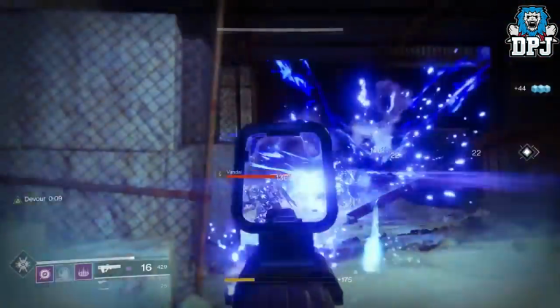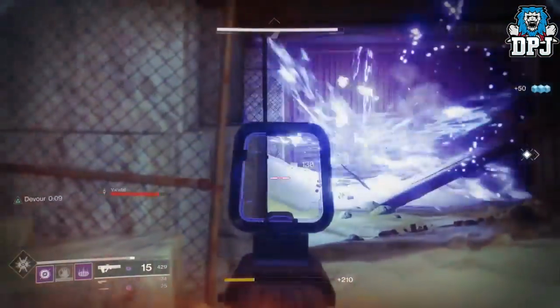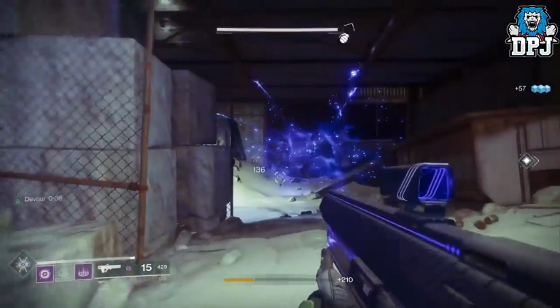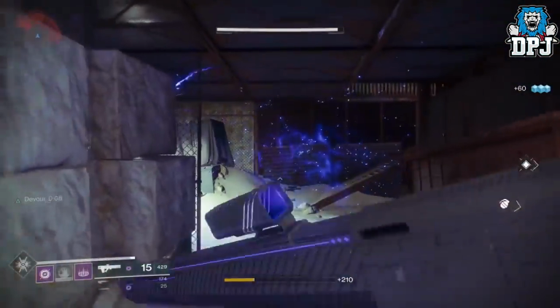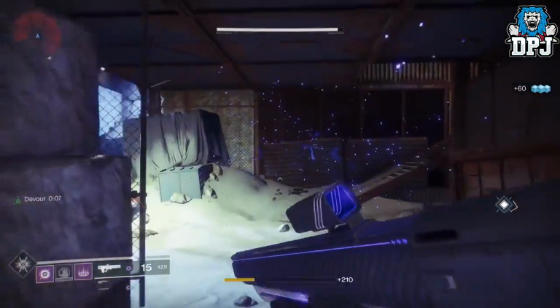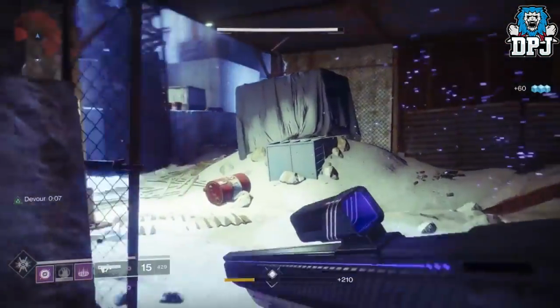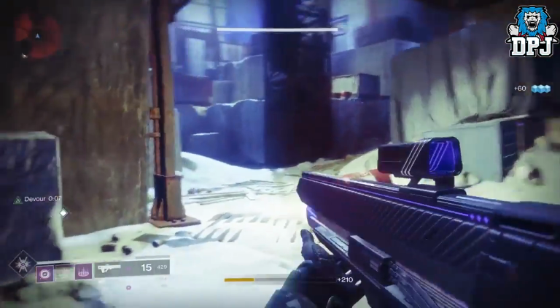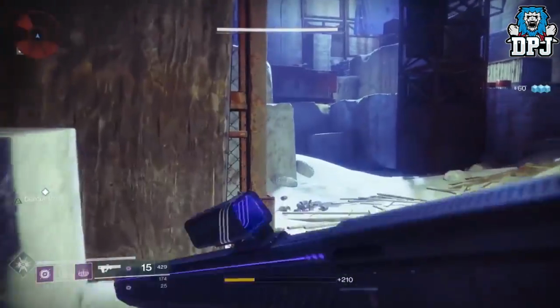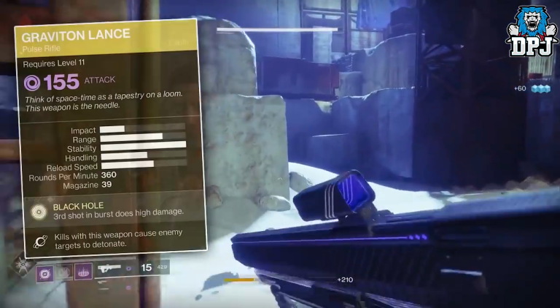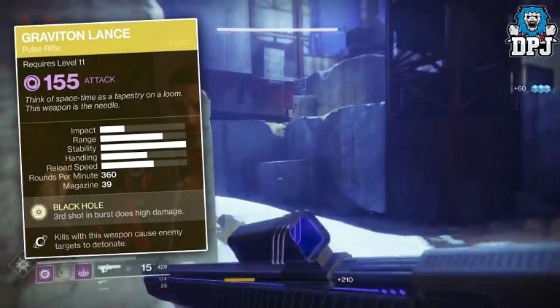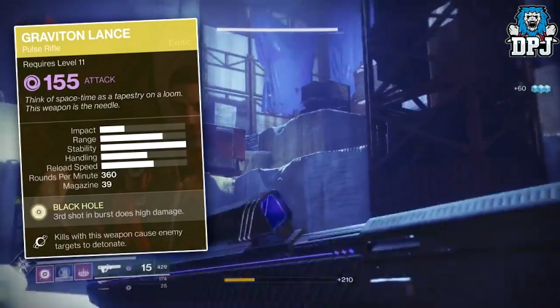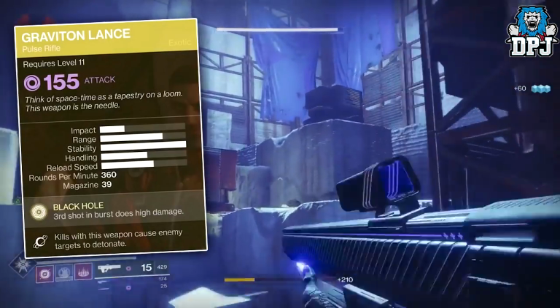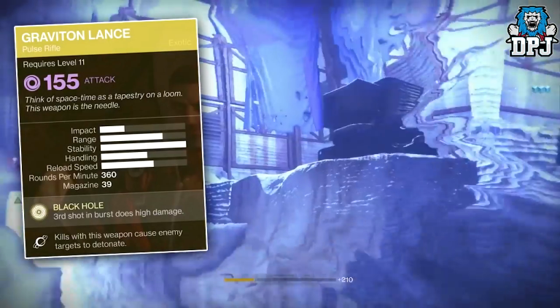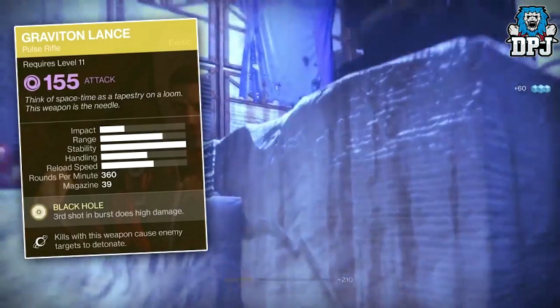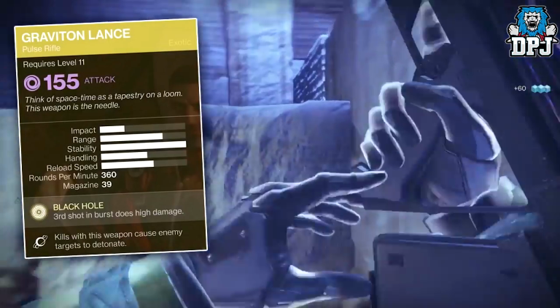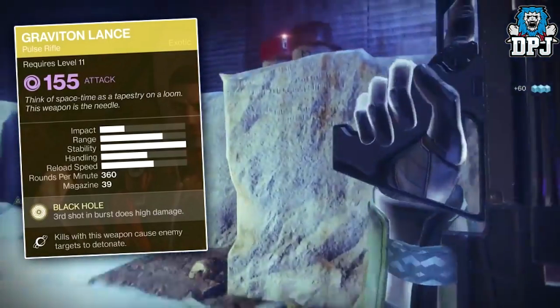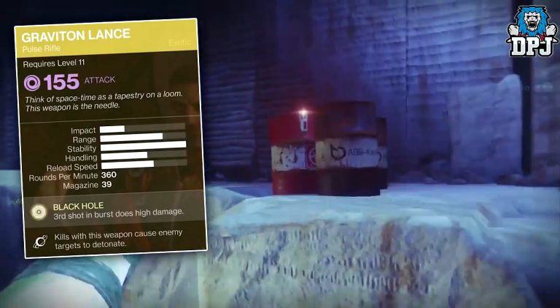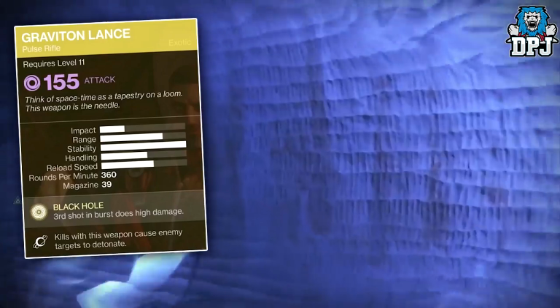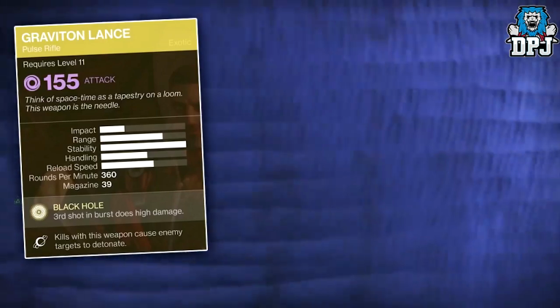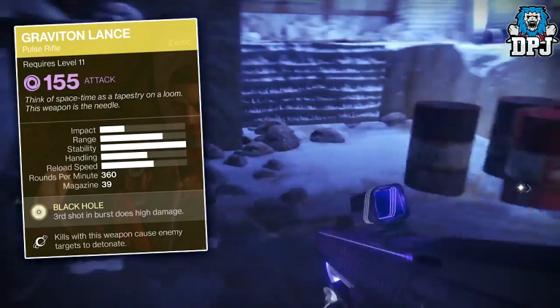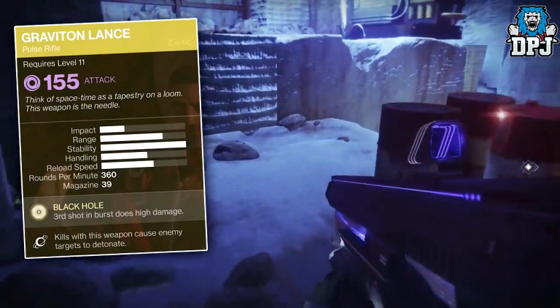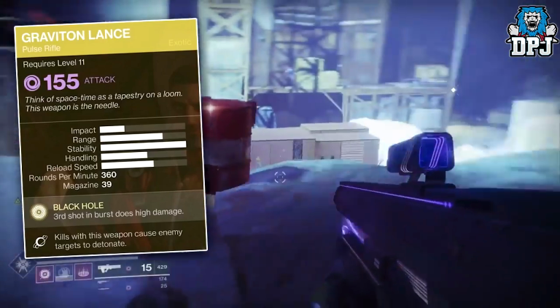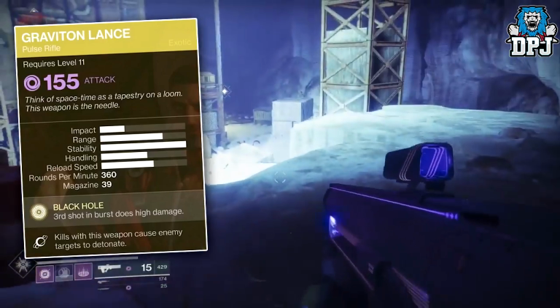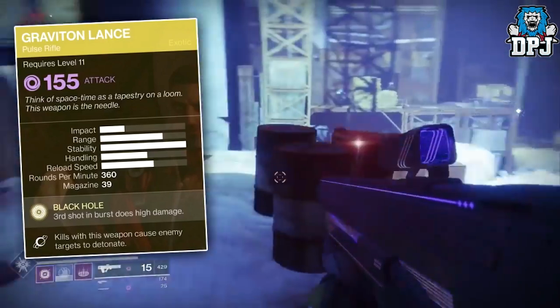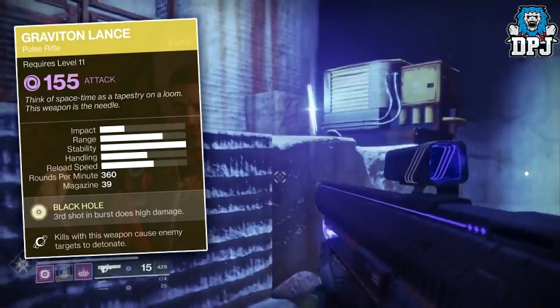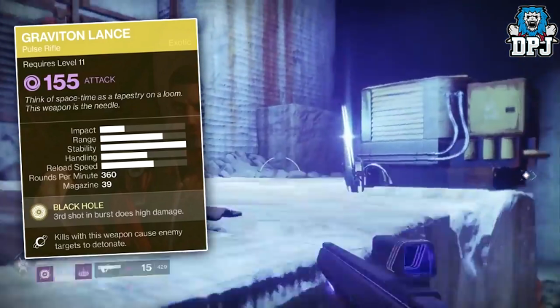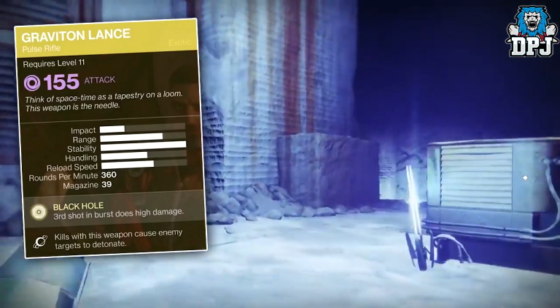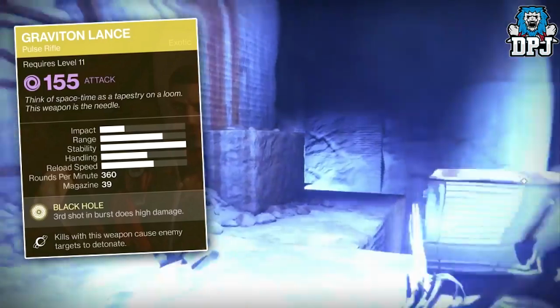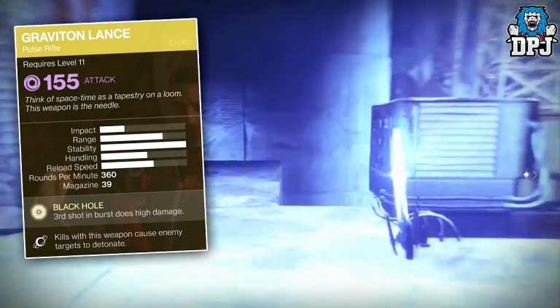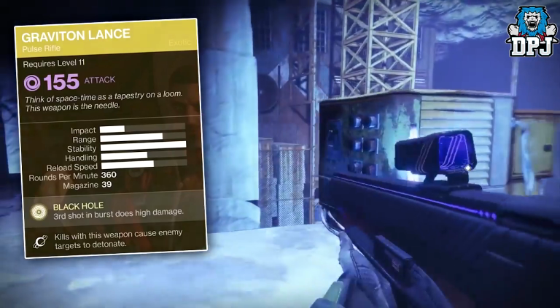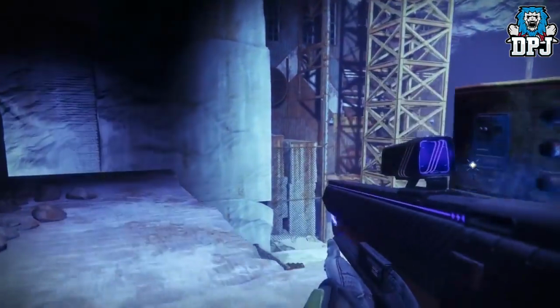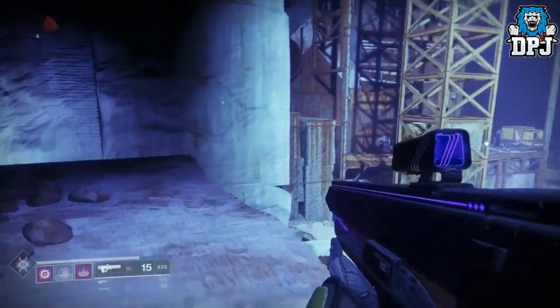And the Graviton Lance, a pulse rifle which hits with a bang — it has the Black Hole perk, where the third shot in a burst does high damage, and kills with this weapon cause enemy targets to detonate. It looks and sounds absolutely amazing.